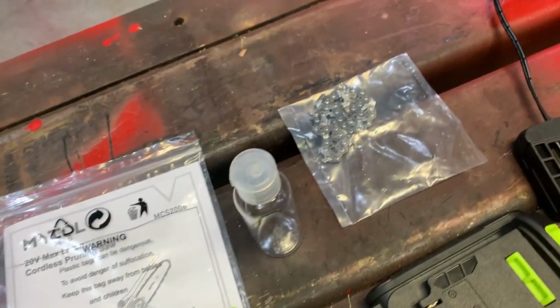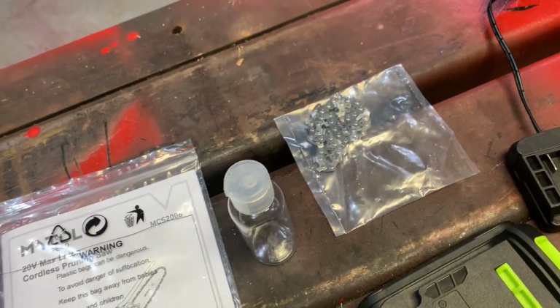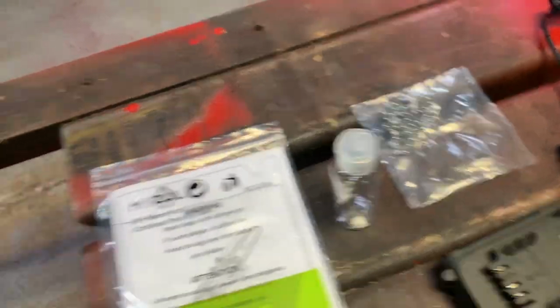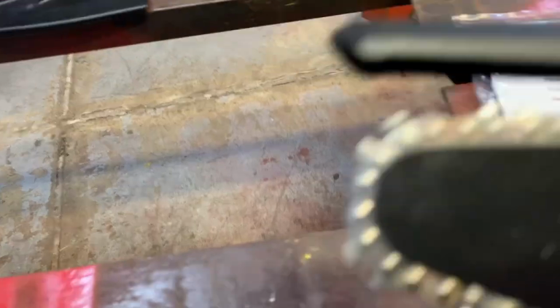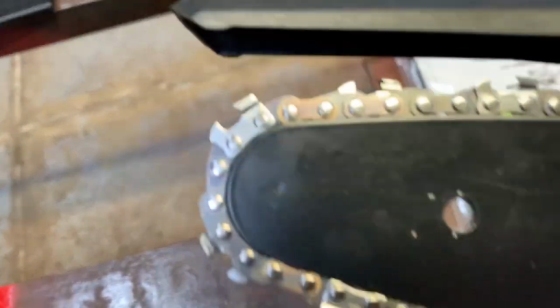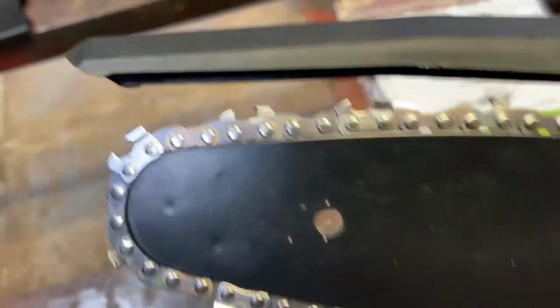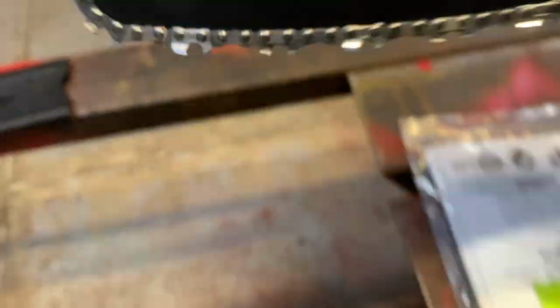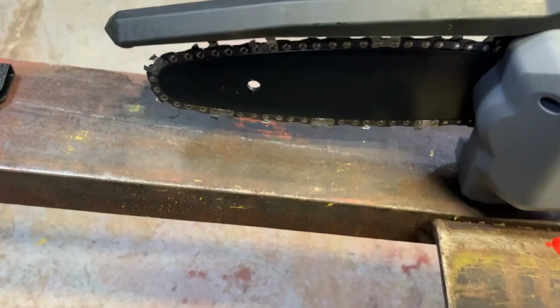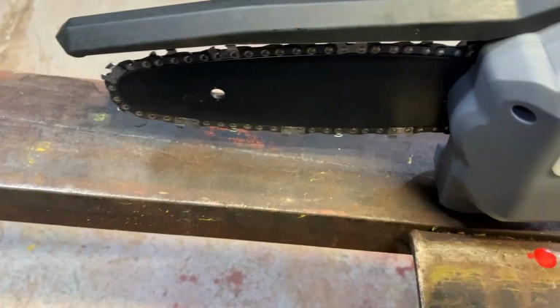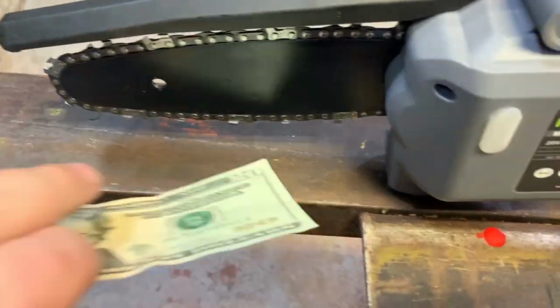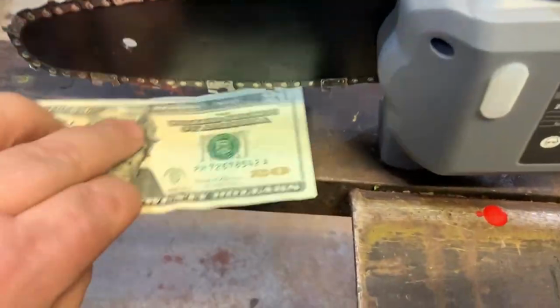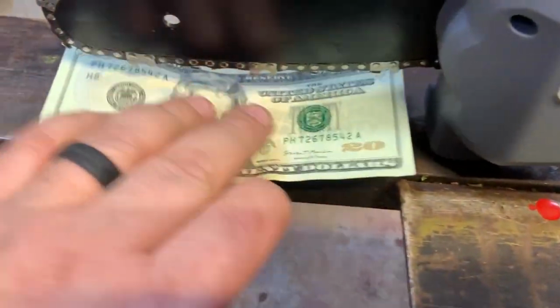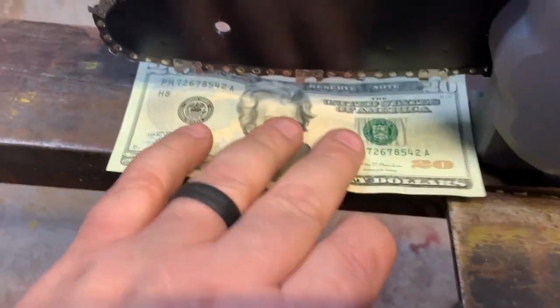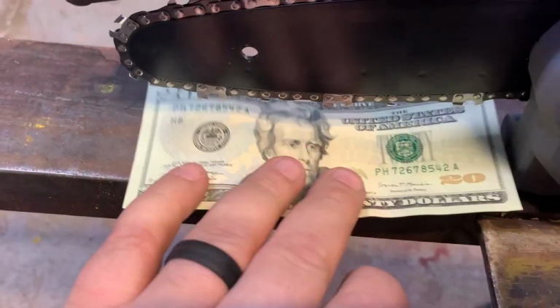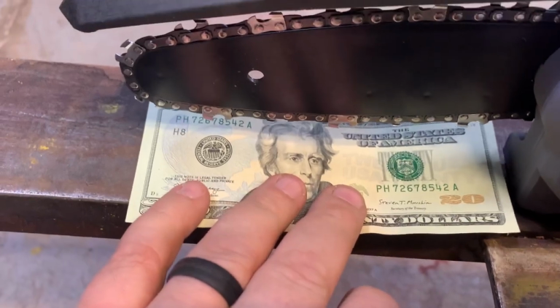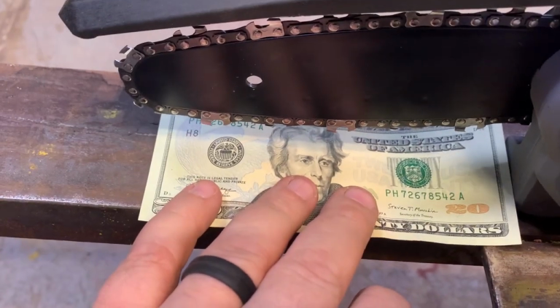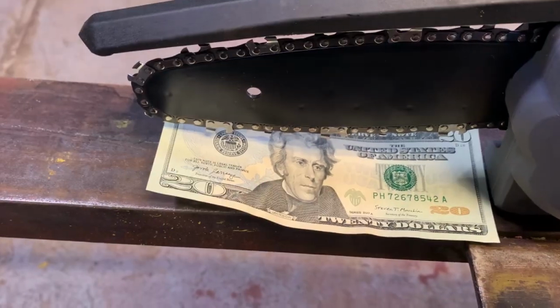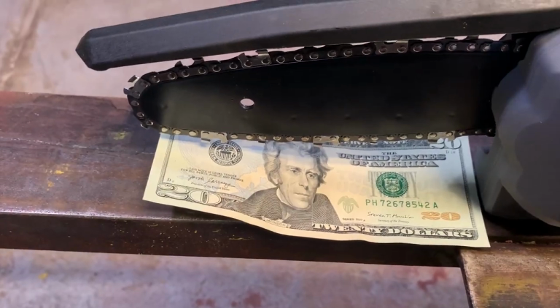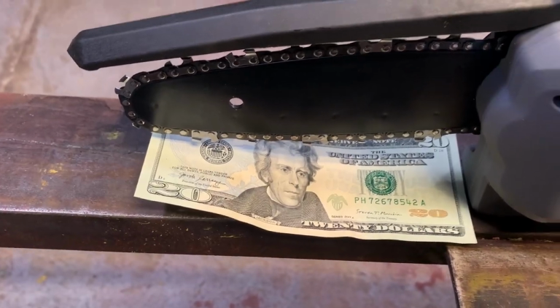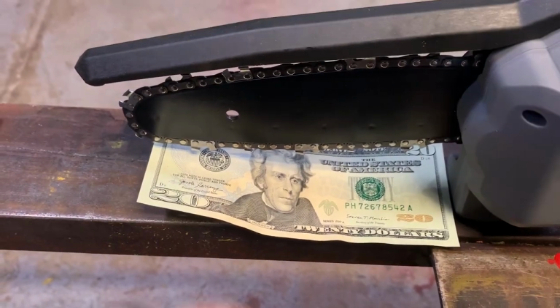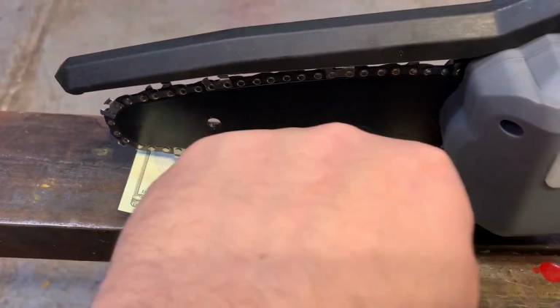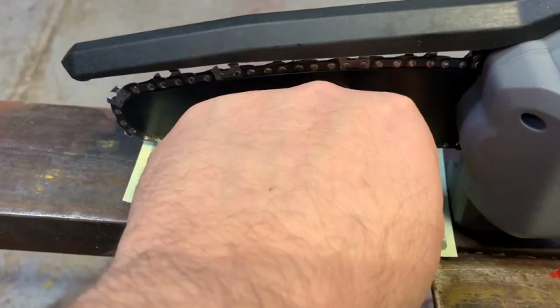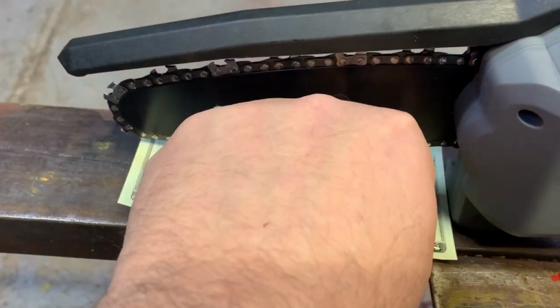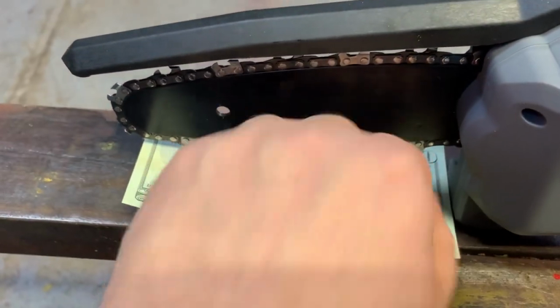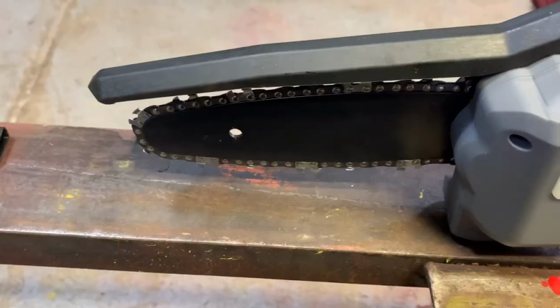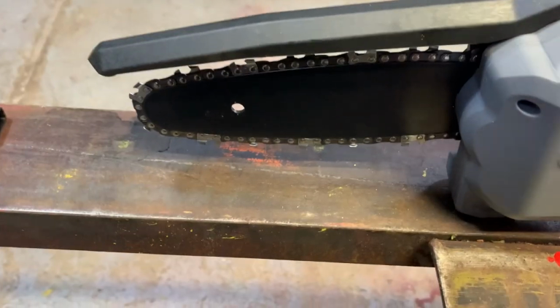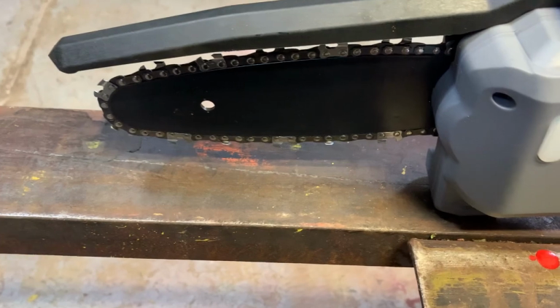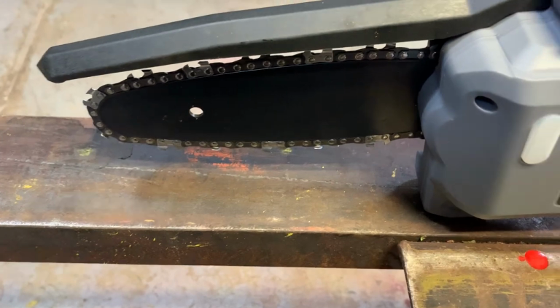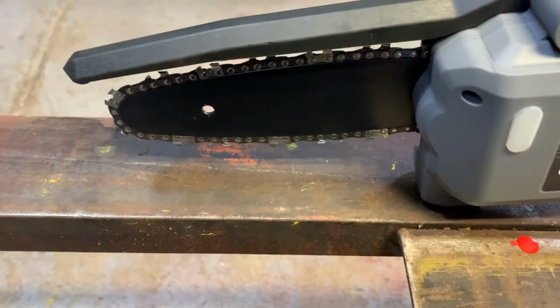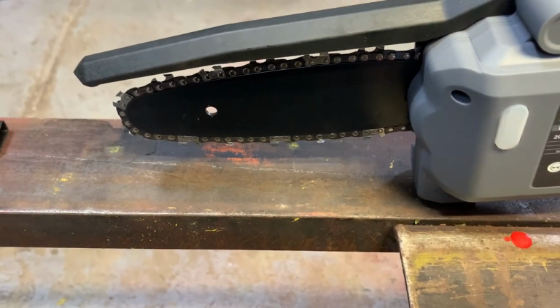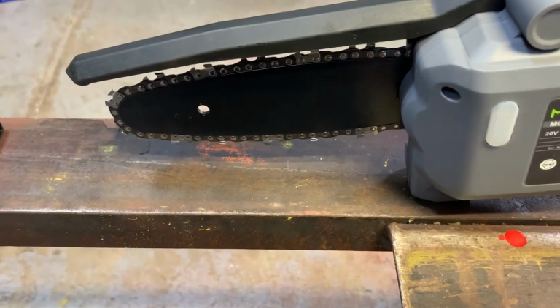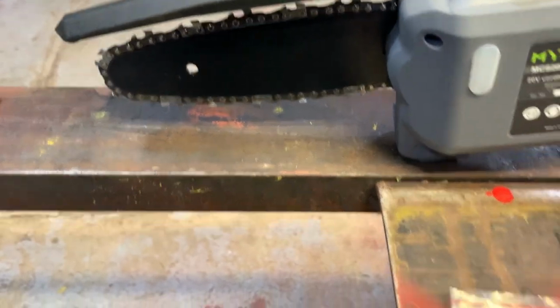It does come with a spare chain, so you've got the one on it plus the spare. It is a very small saw — for reference I'll put a US $20 bill here. It's about six inches, so a little larger than your fist. You're not going to be cutting down any trees or anything like that.